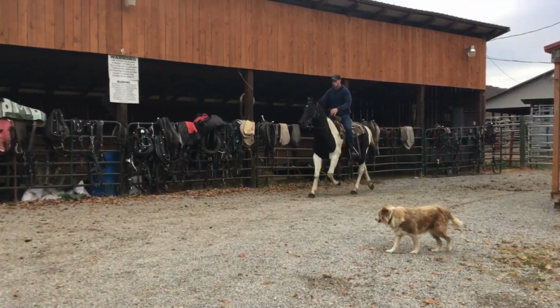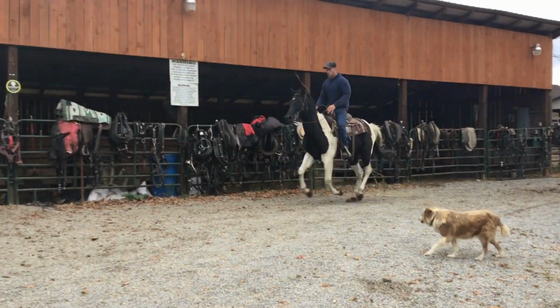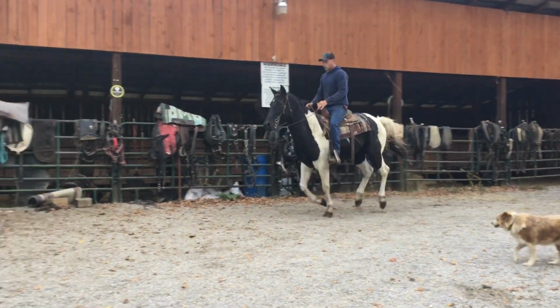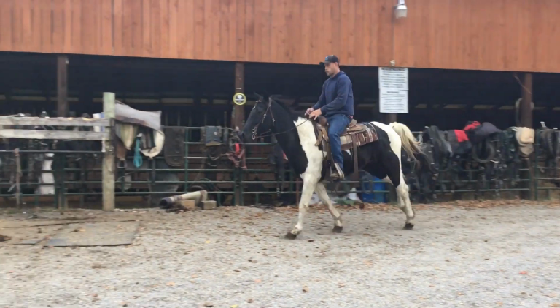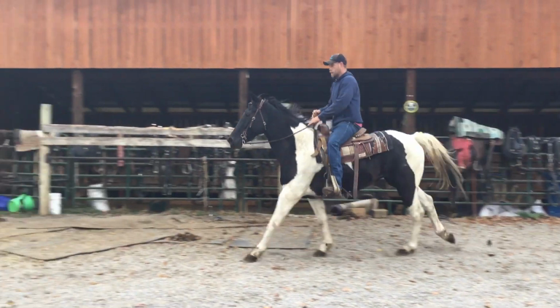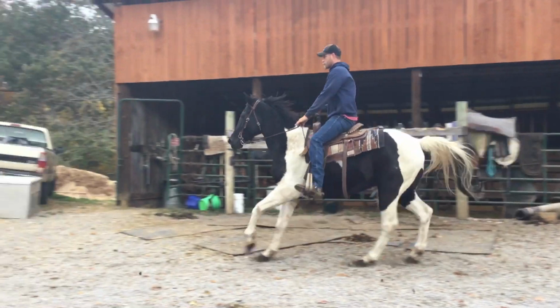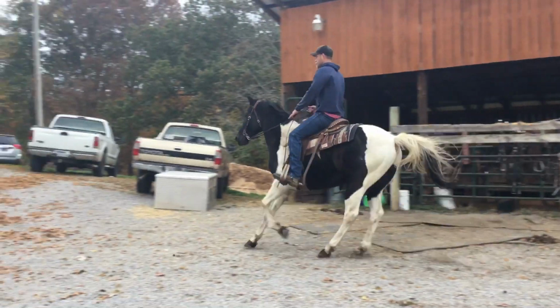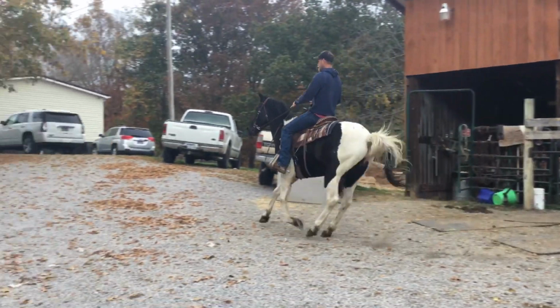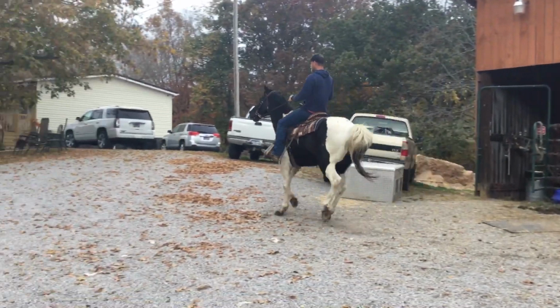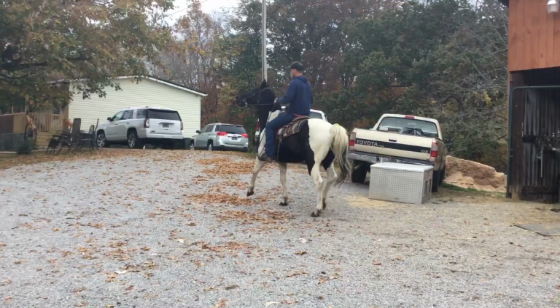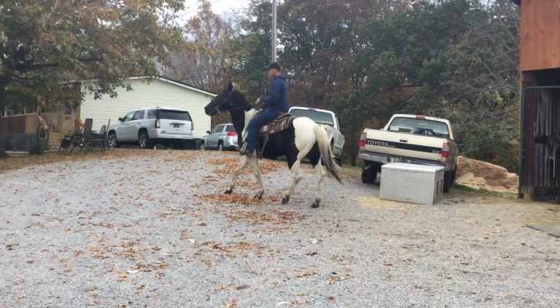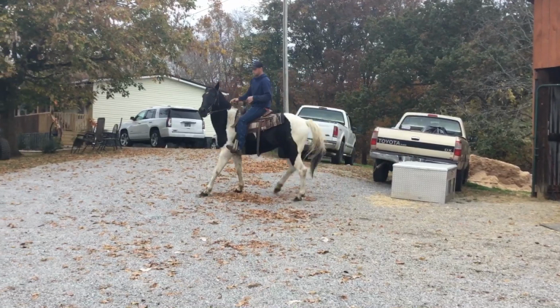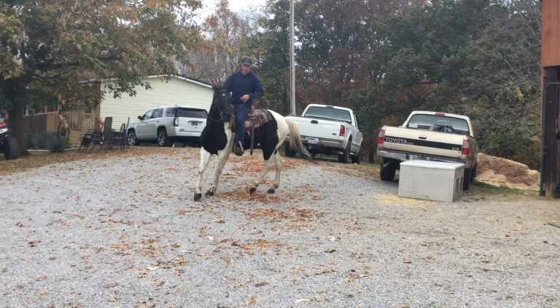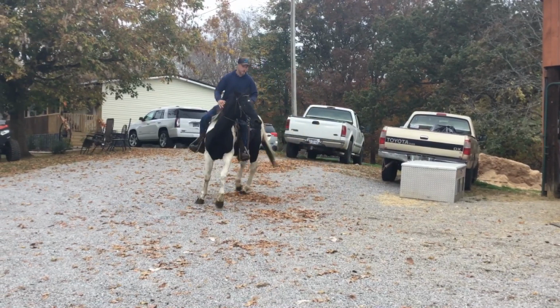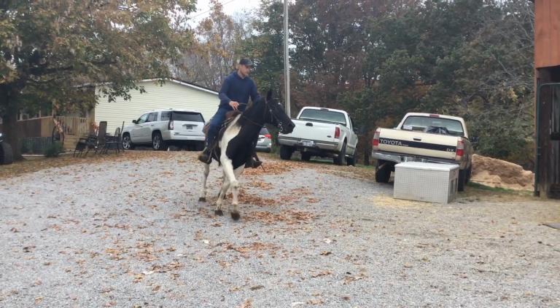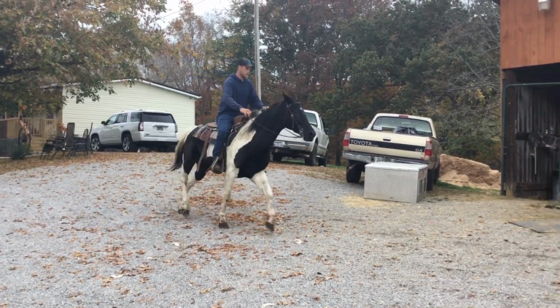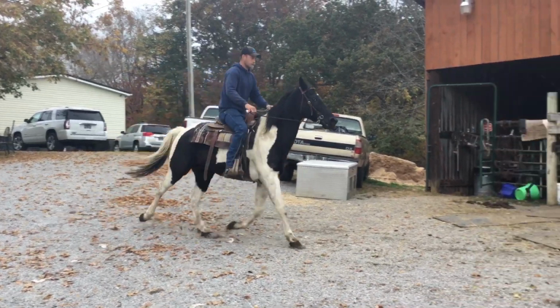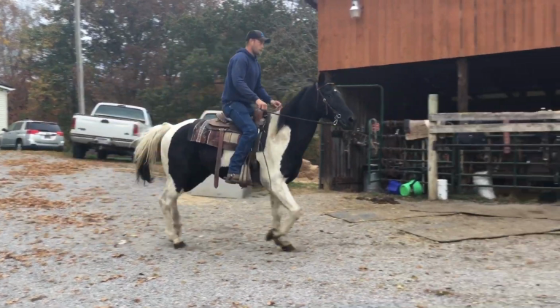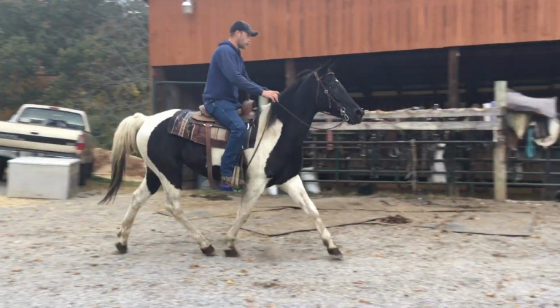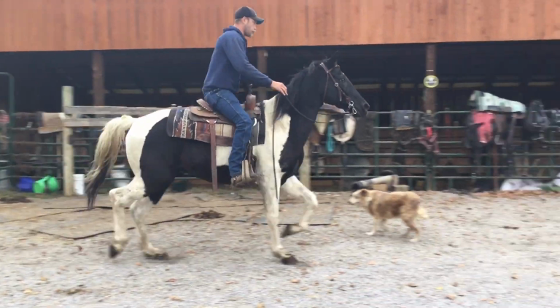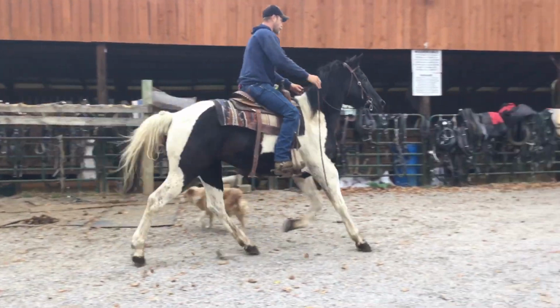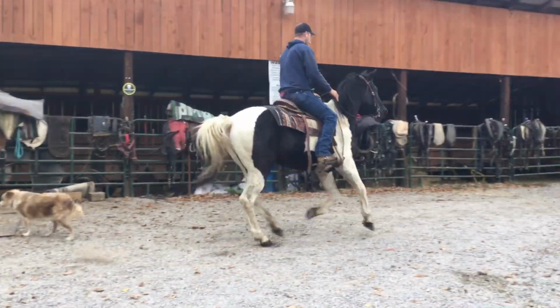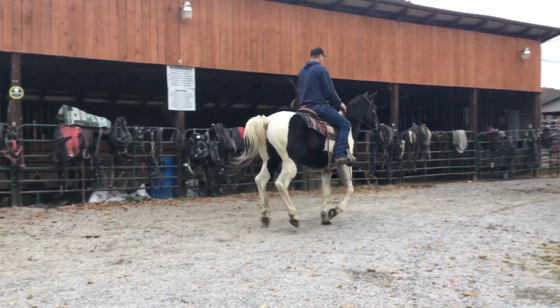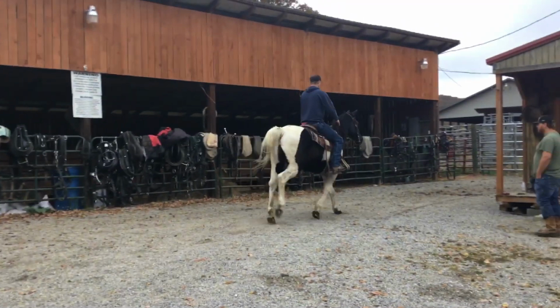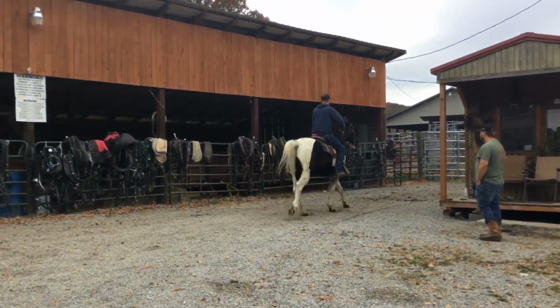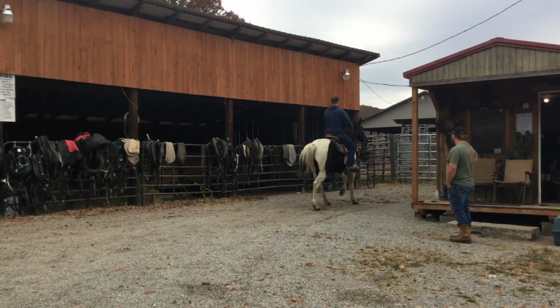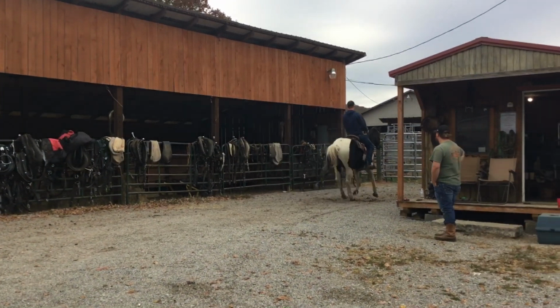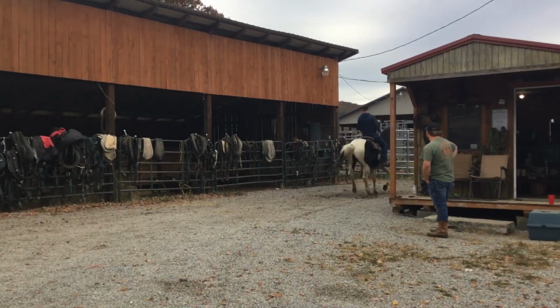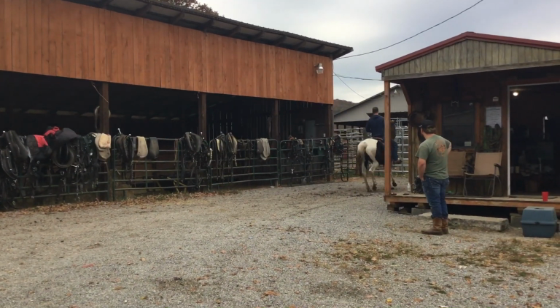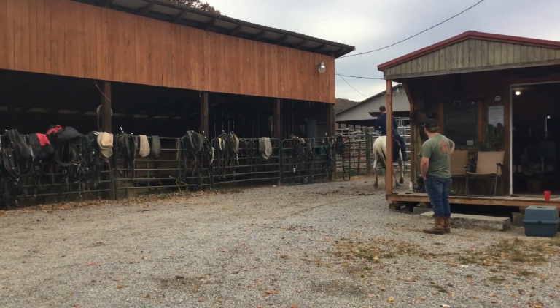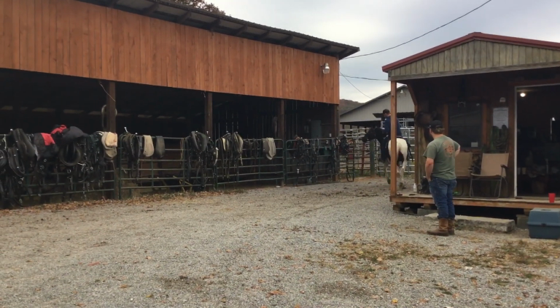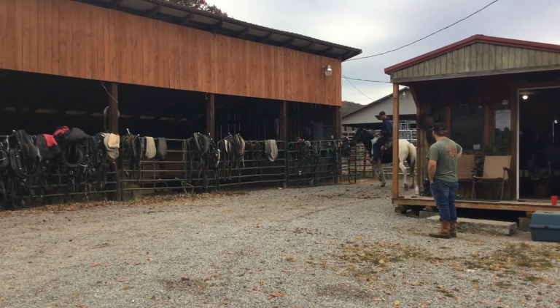Here's Tag 195 — a big quarter horse gelding, really broke, stands 15 hands, seven years old, got shoes on. Nice big pretty horse. I think anybody can ride him. Watch him sit down there and stop.